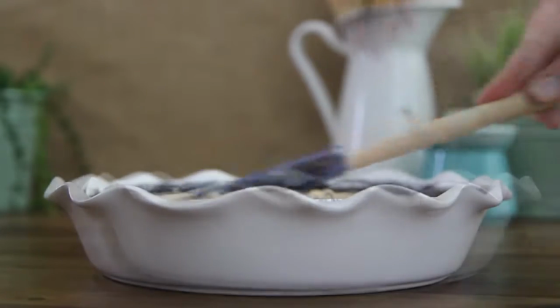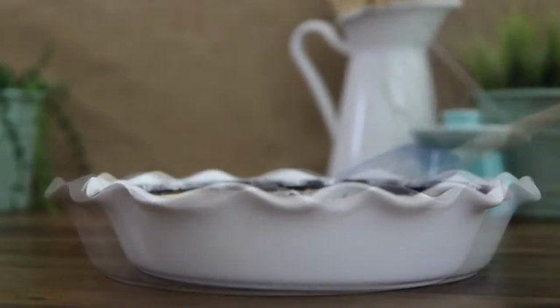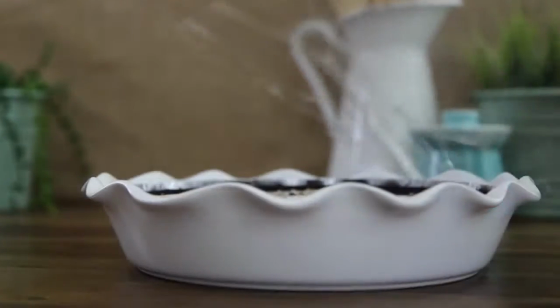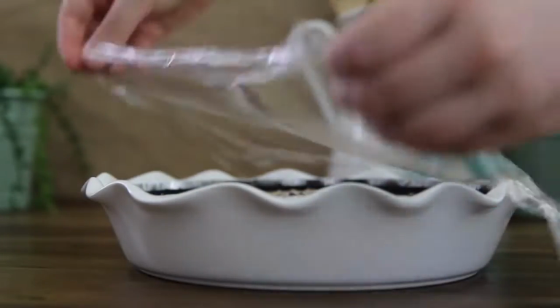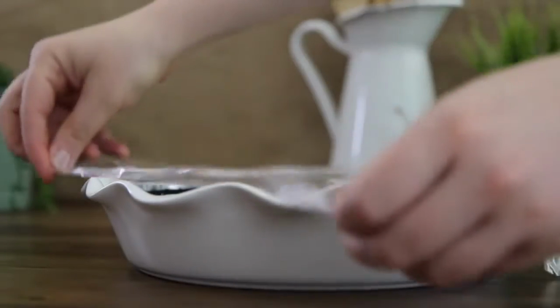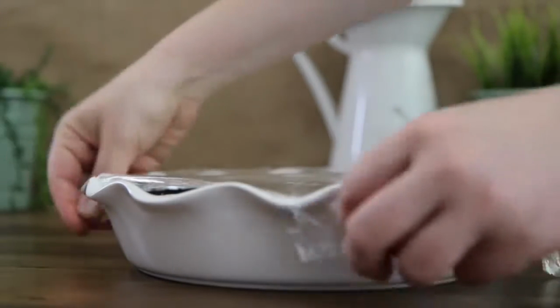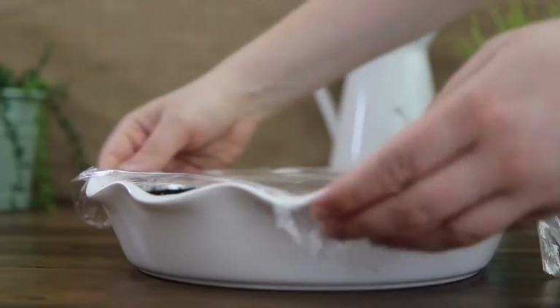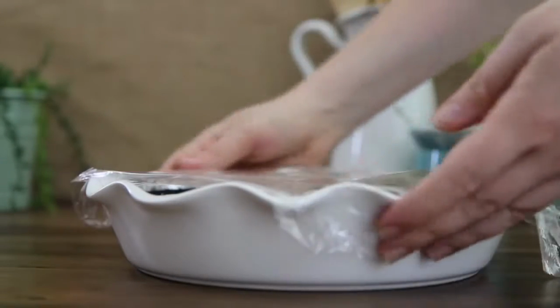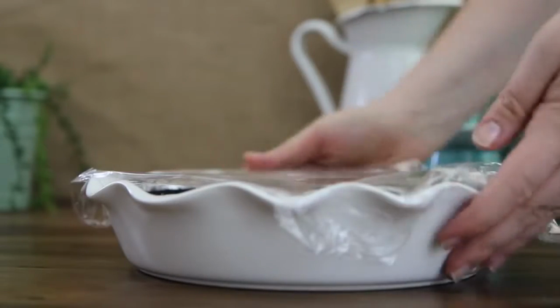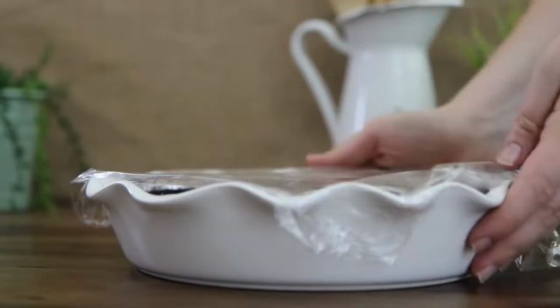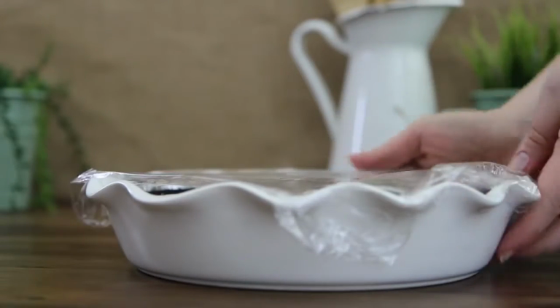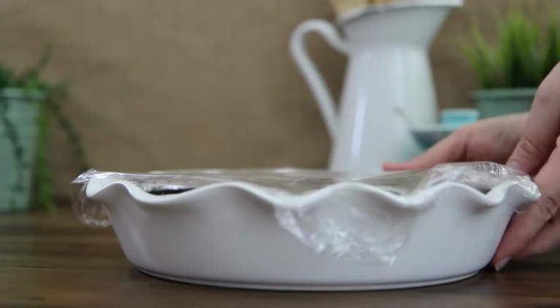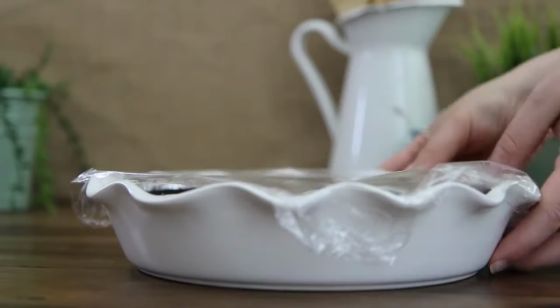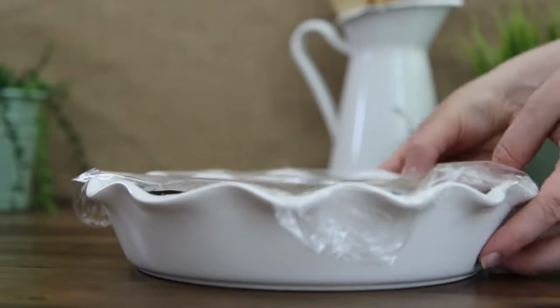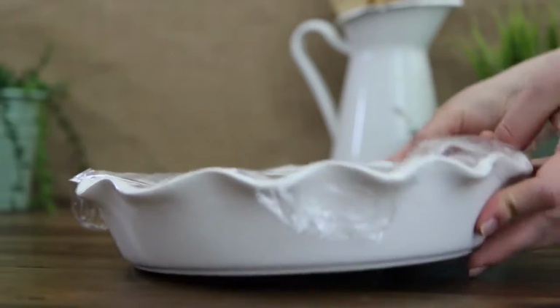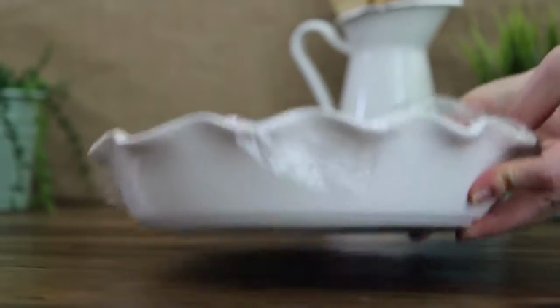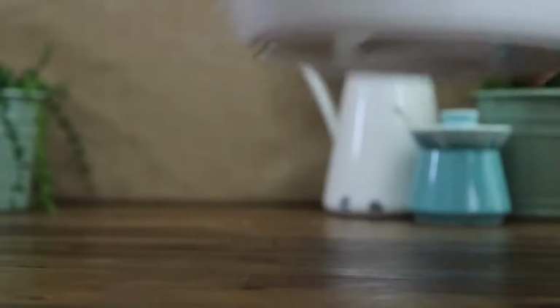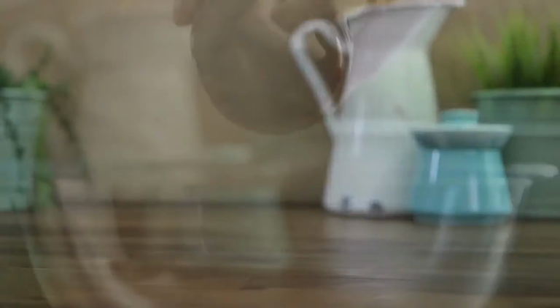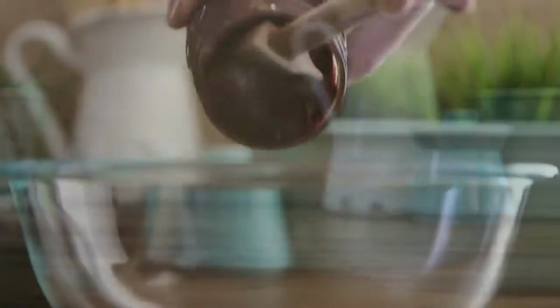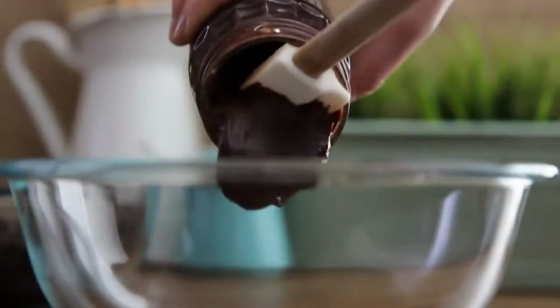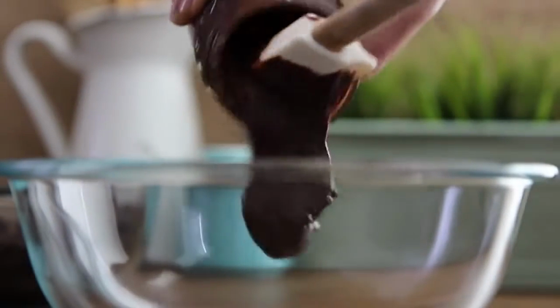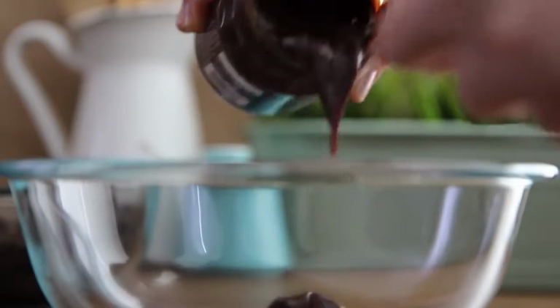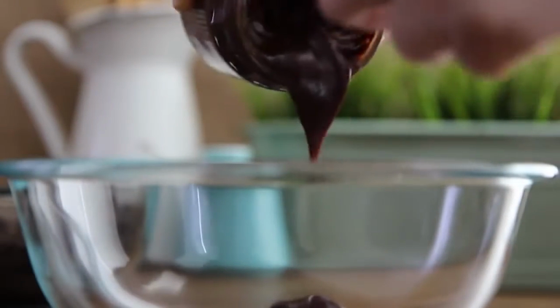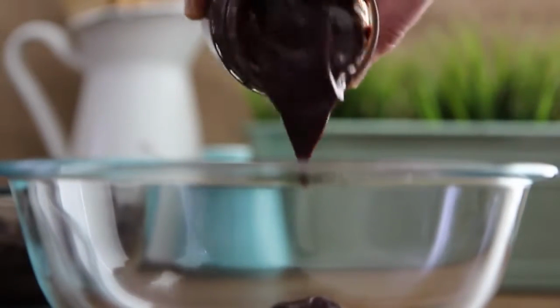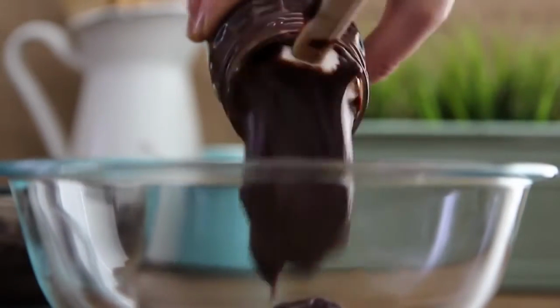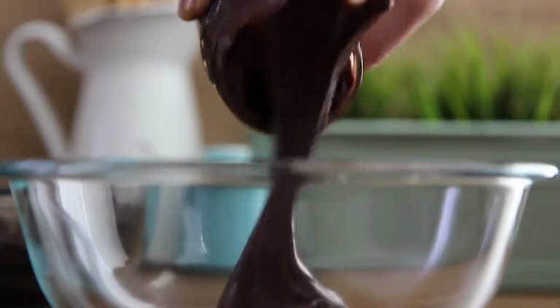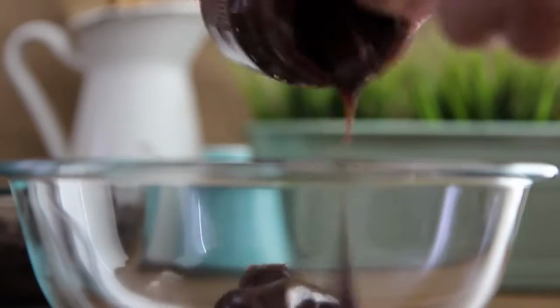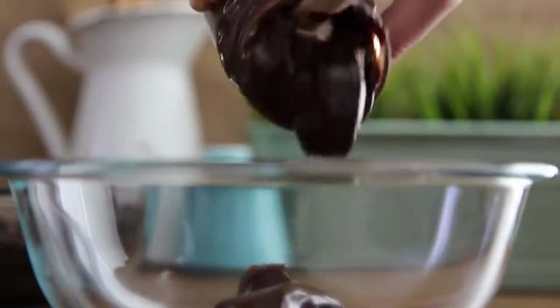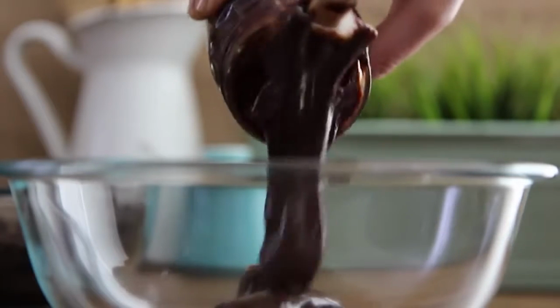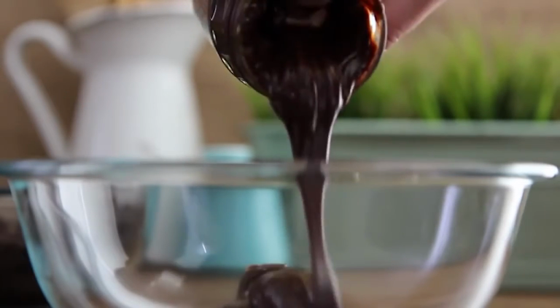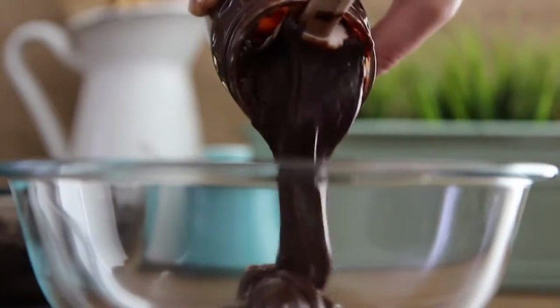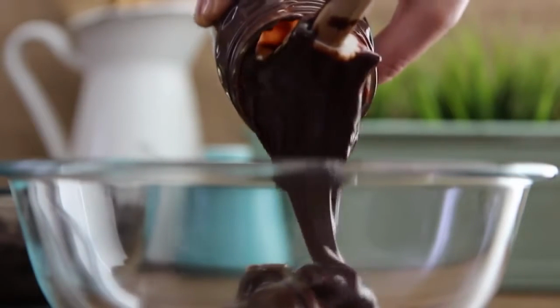Cover with plastic wrap and freeze for two hours to set. Just before two hours is up, add one 12-ounce jar of hot fudge topping to a microwave-safe container.